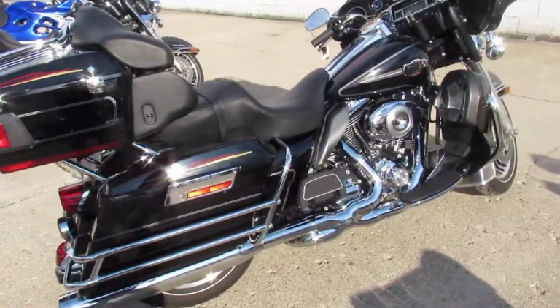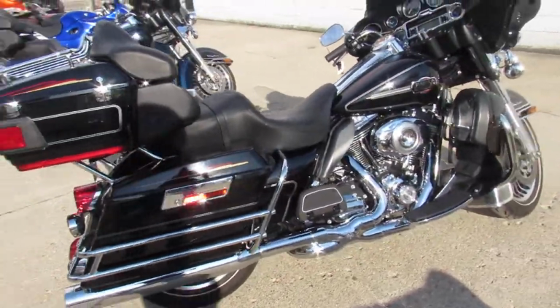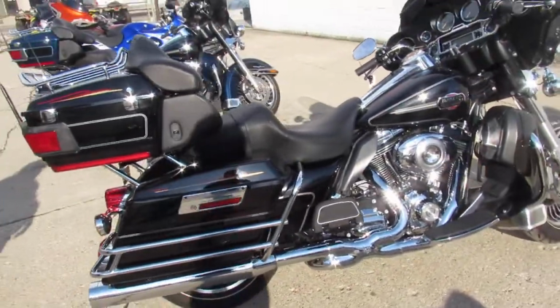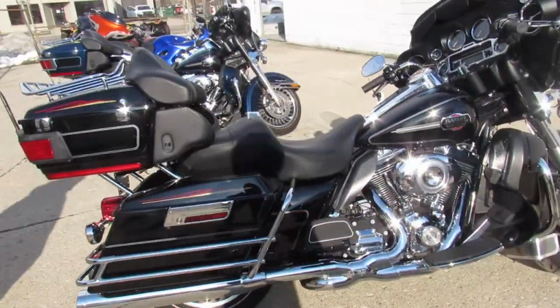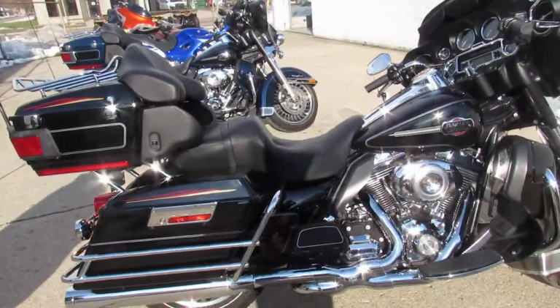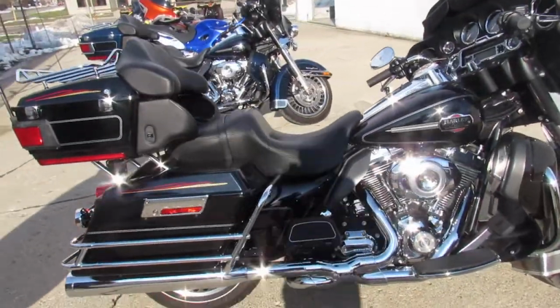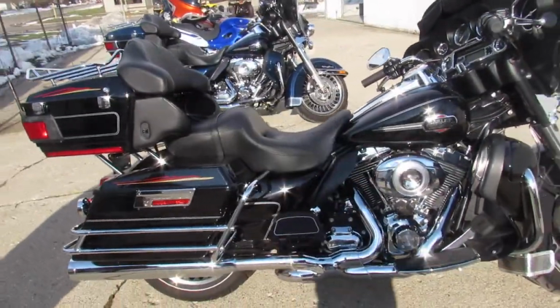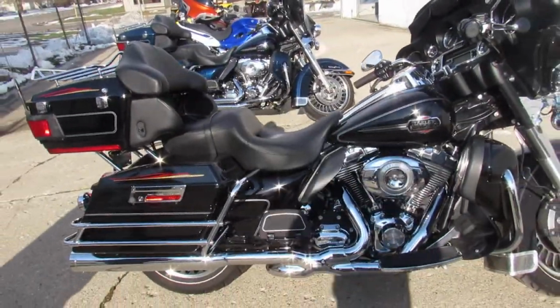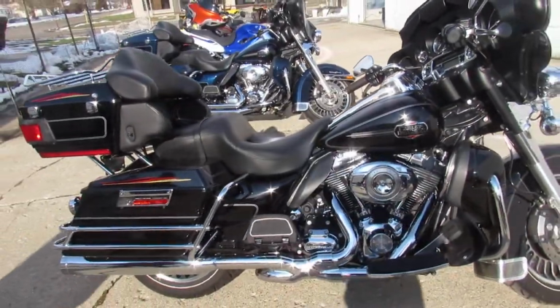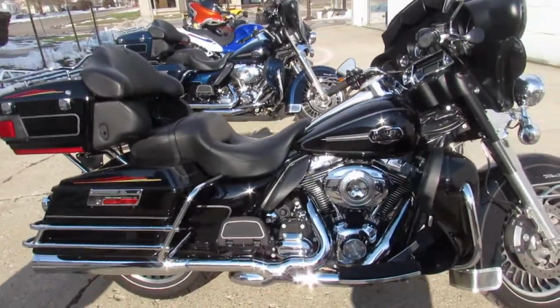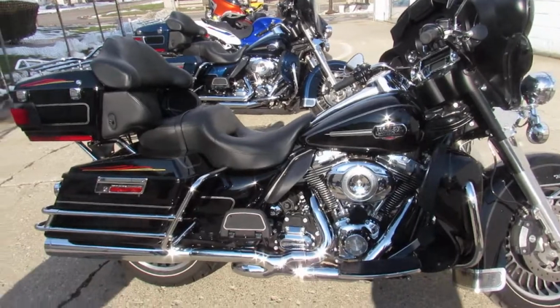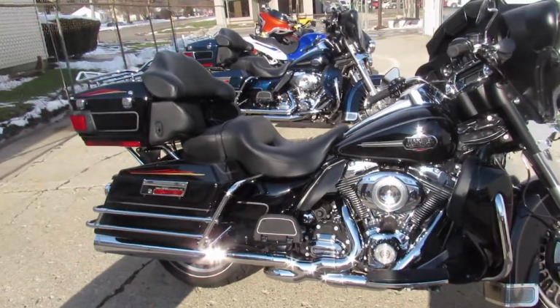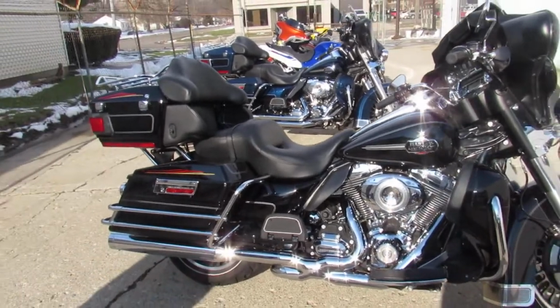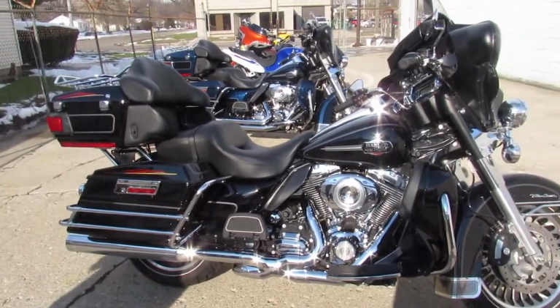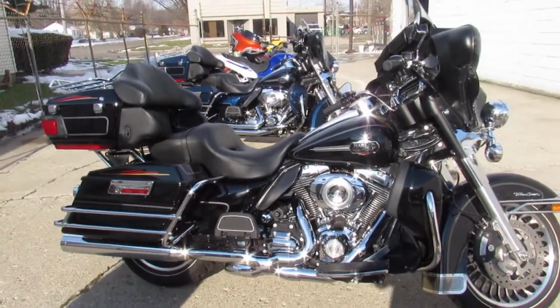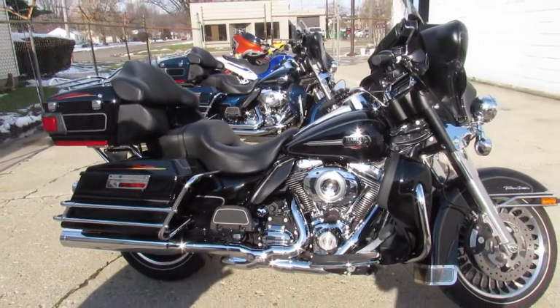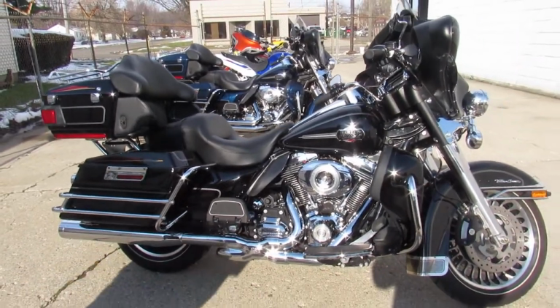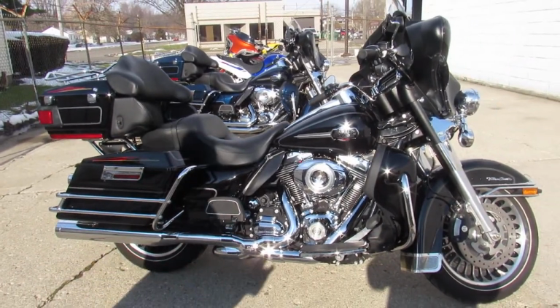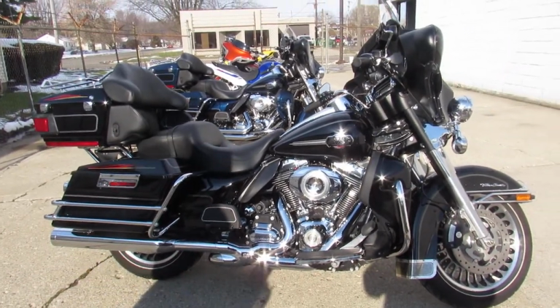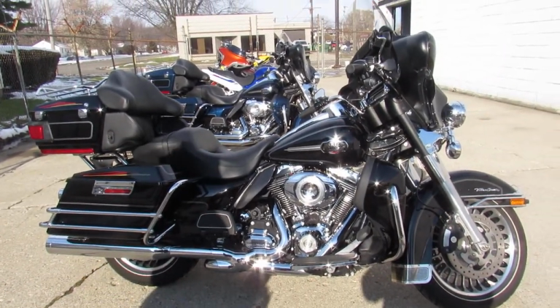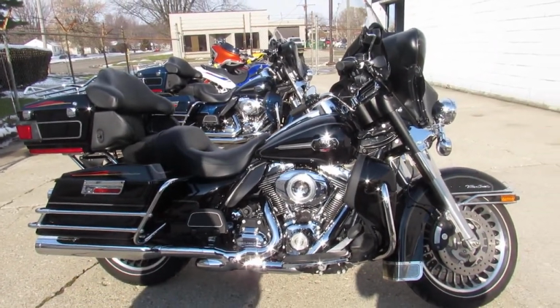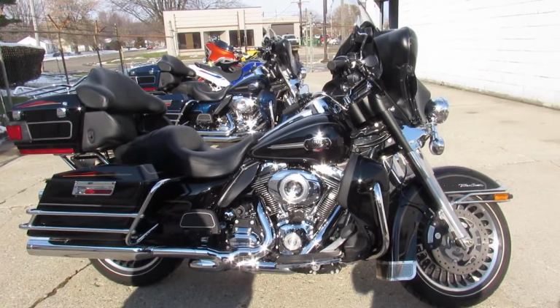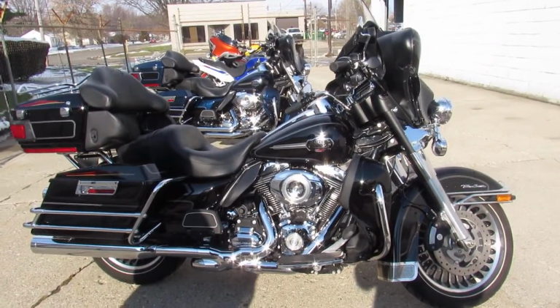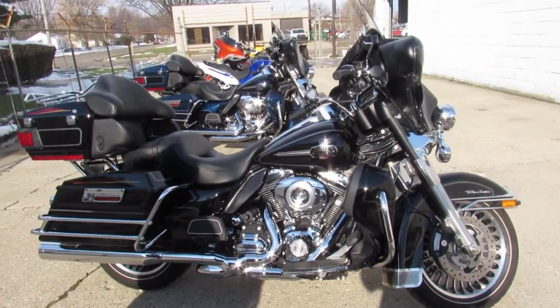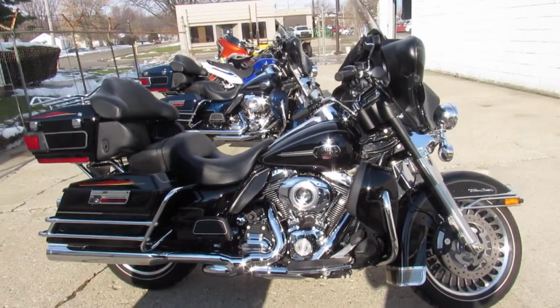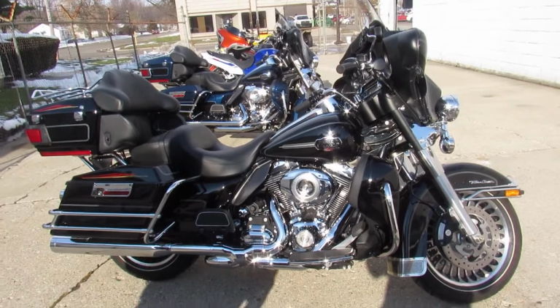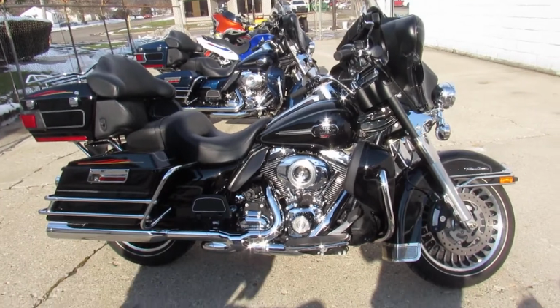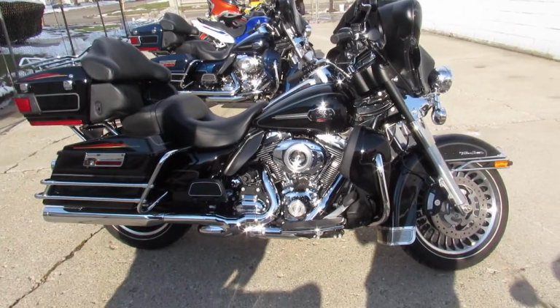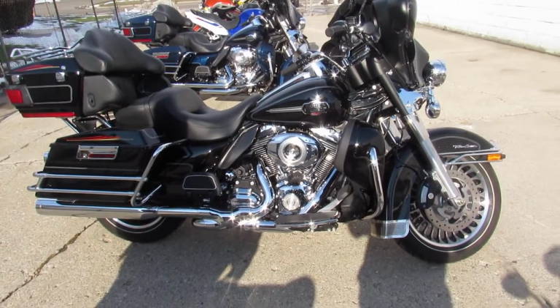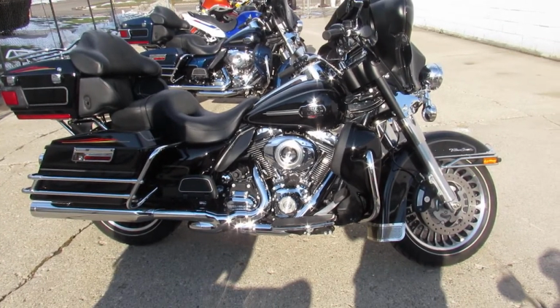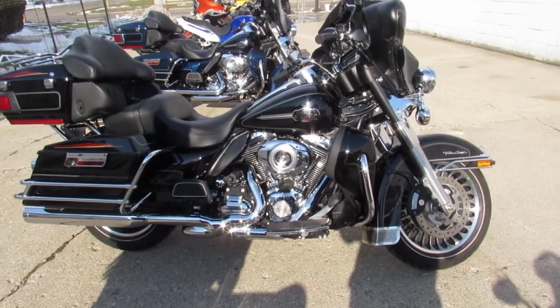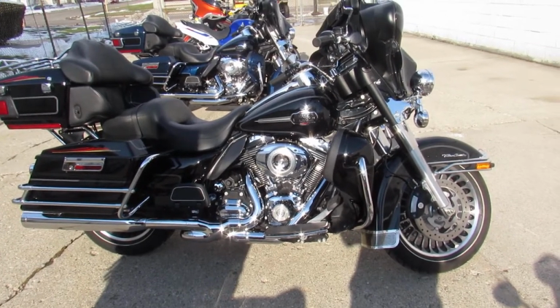2010 Ultra Classic. Guaranteed financing, leasing programs, layaway programs — your trades are always welcome. Give us a call, we'll get it done. 810-648-9500.